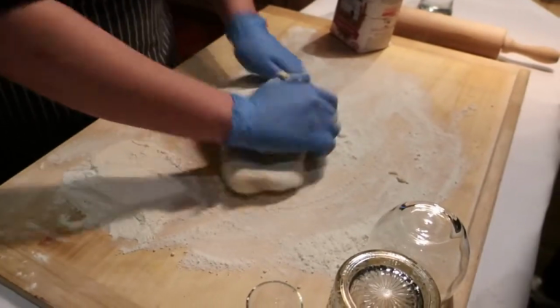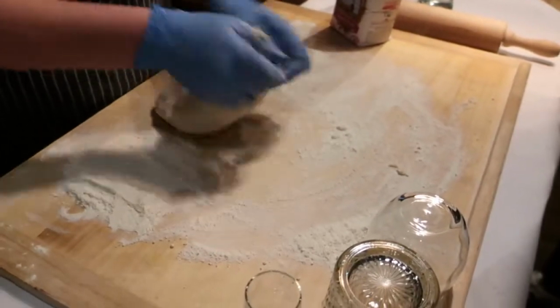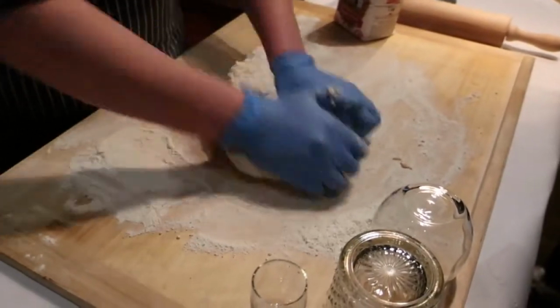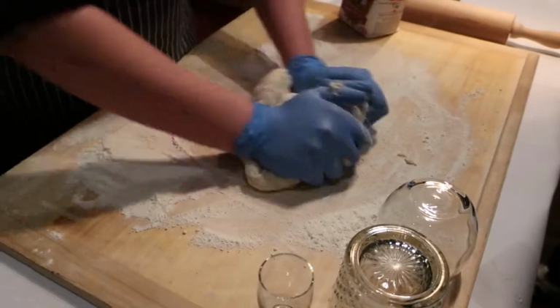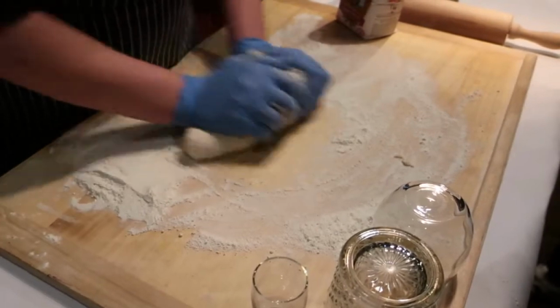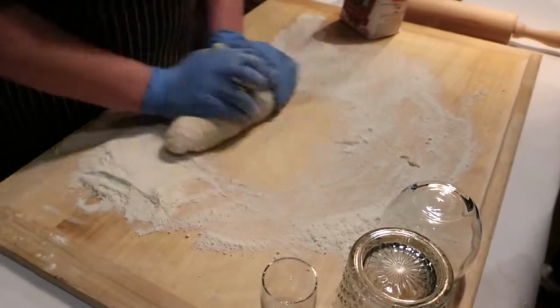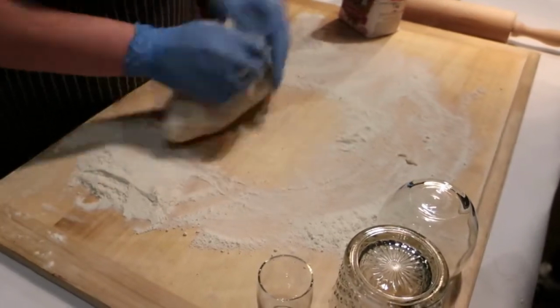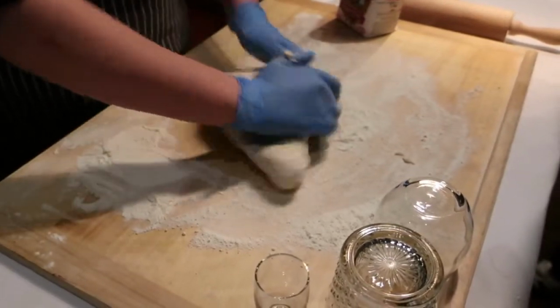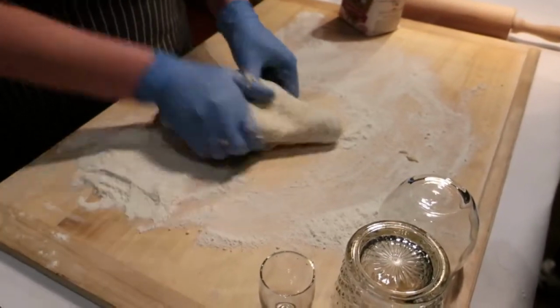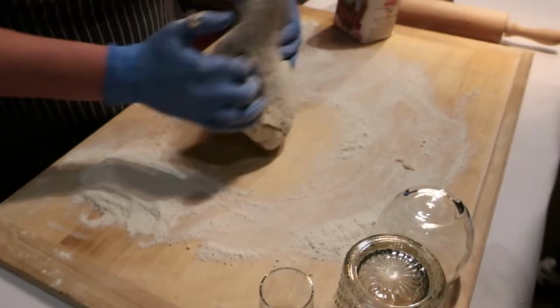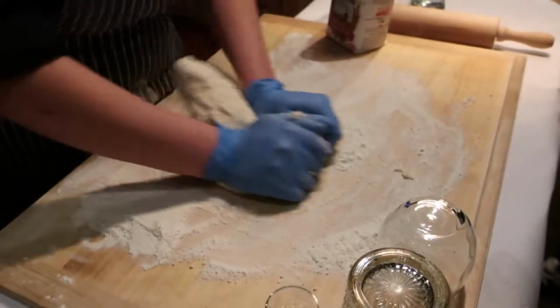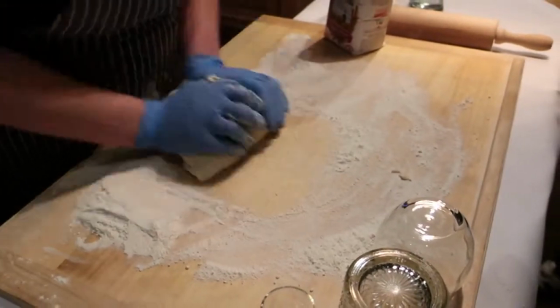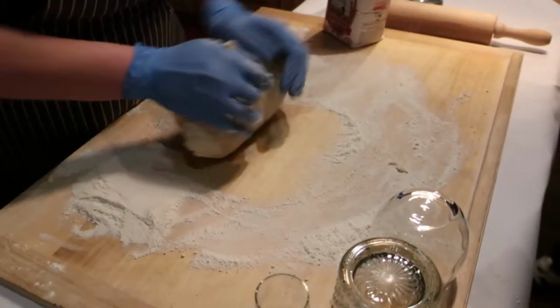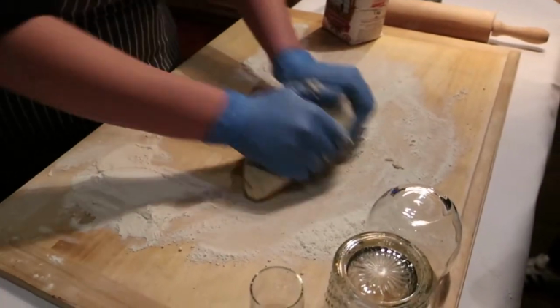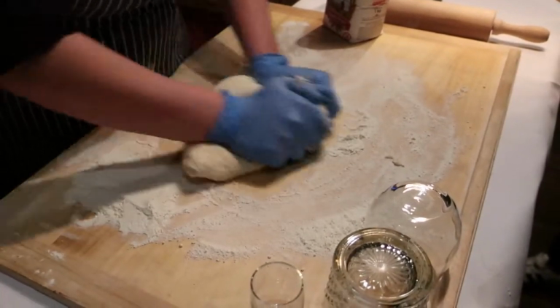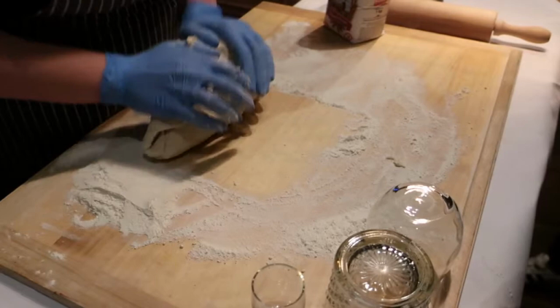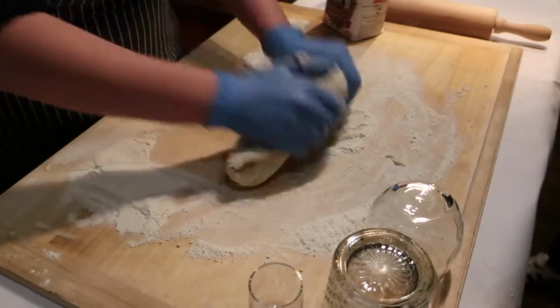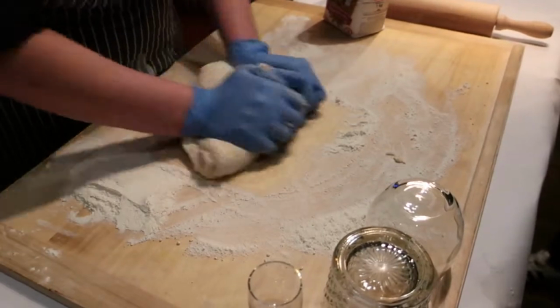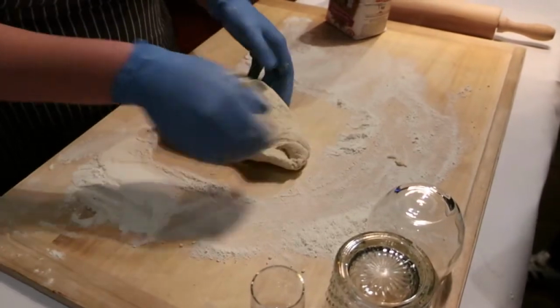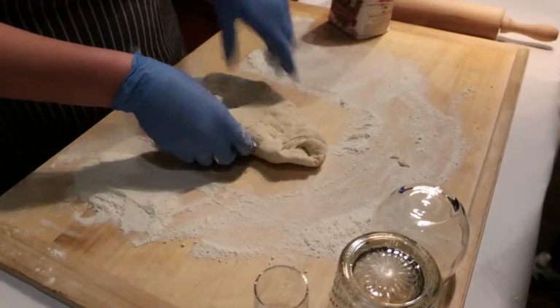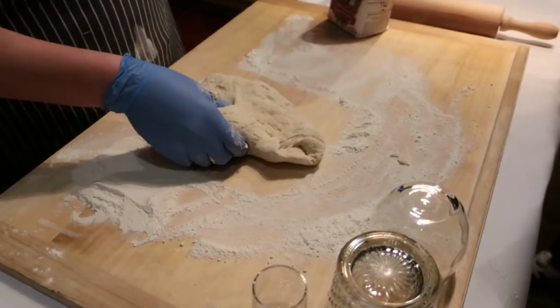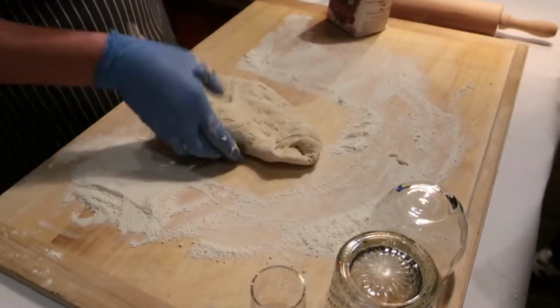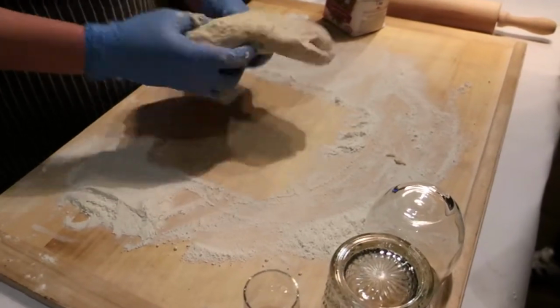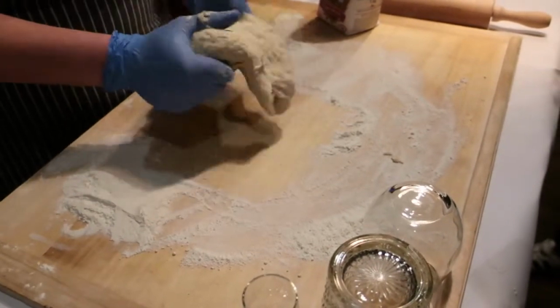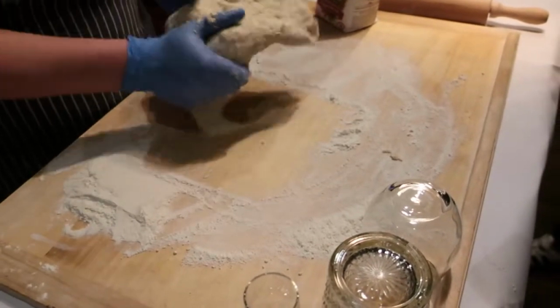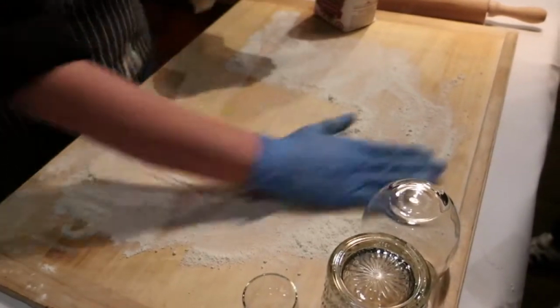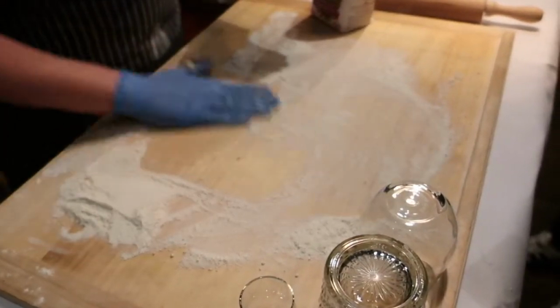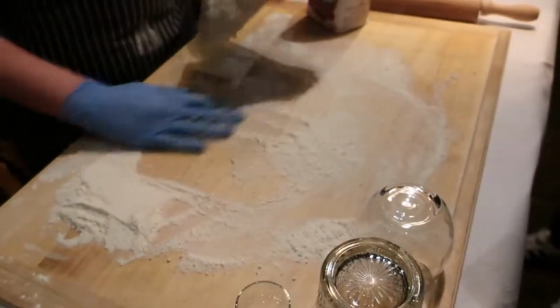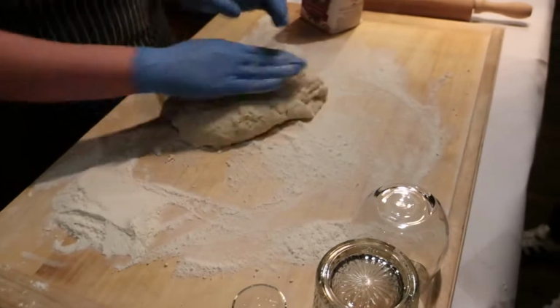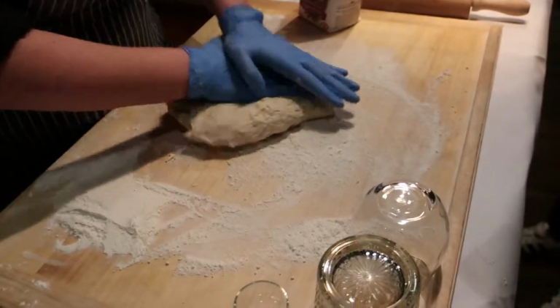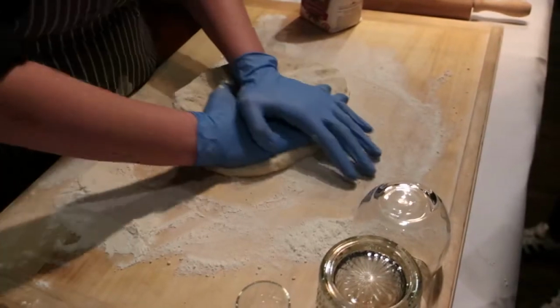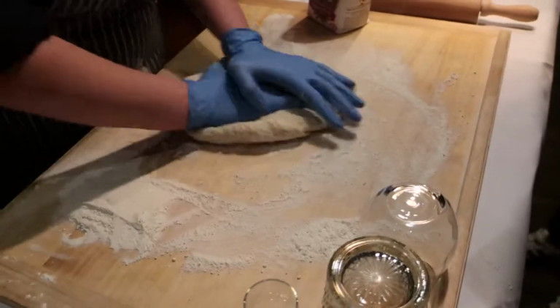When dough is ready and it's not sticking in our hand, you must put it on the surface. So we're going to put it on there. And a little bit squeeze, a couple of times, we're at one point.